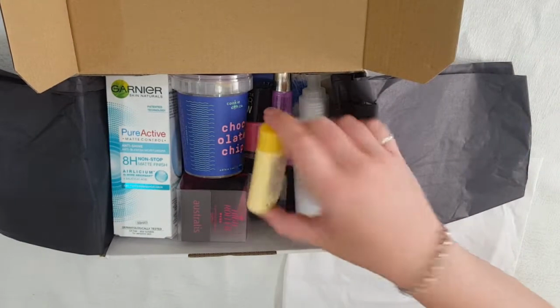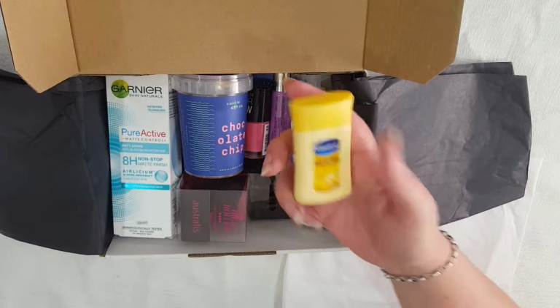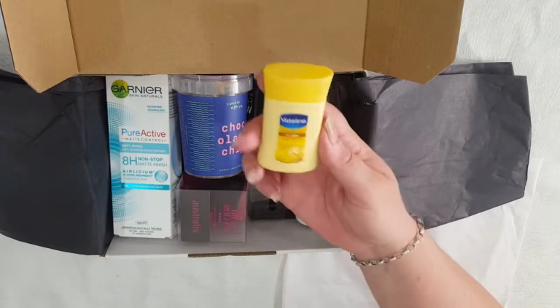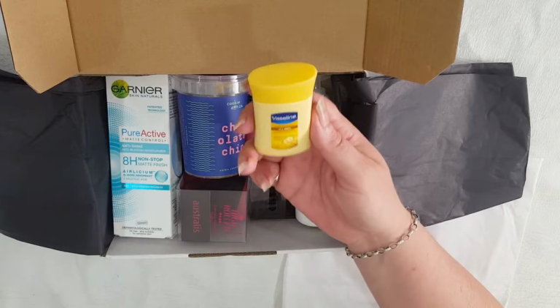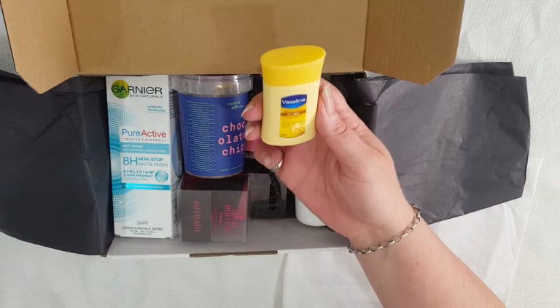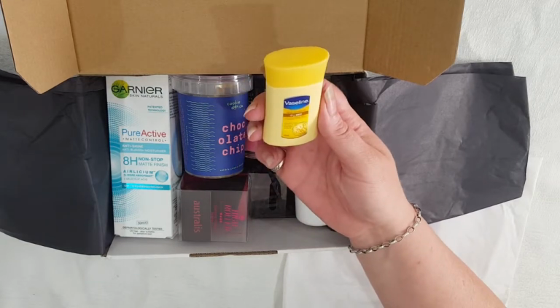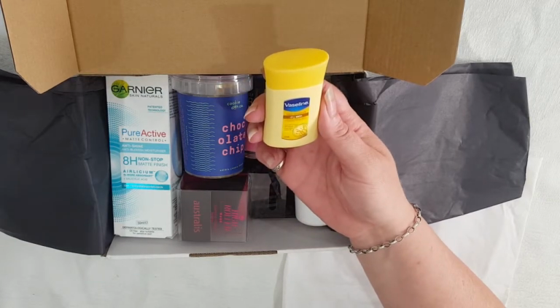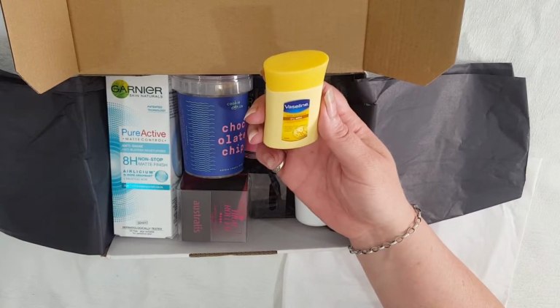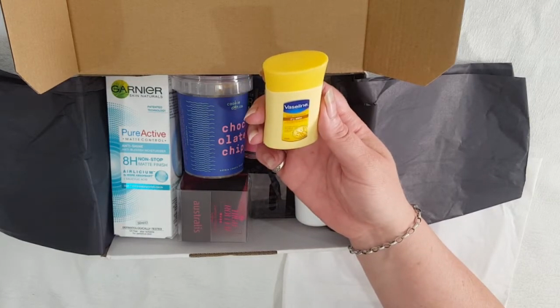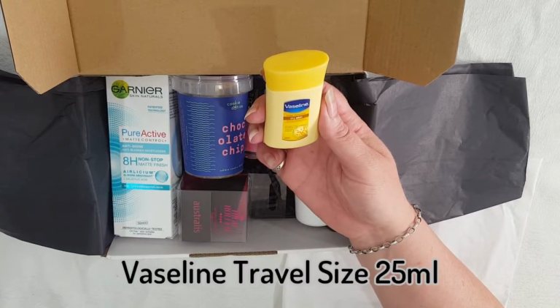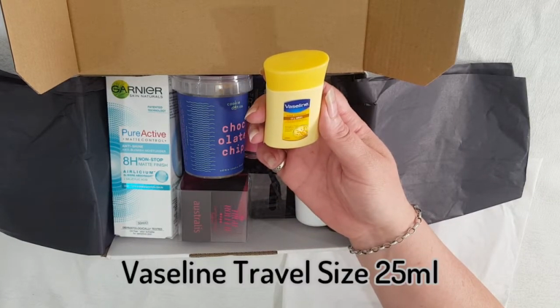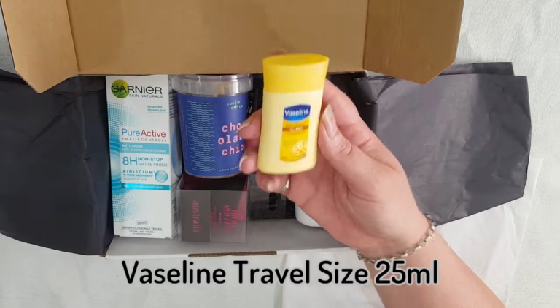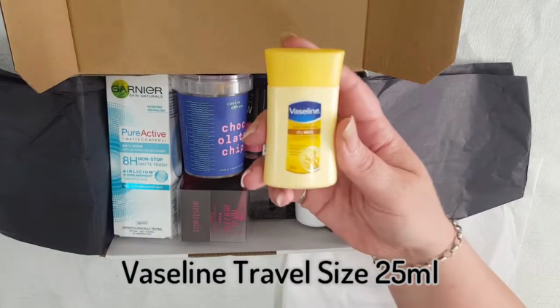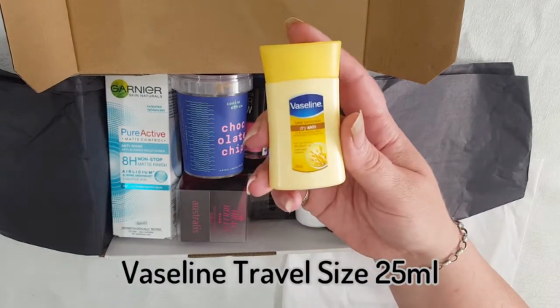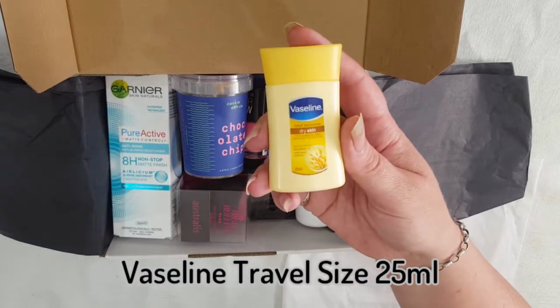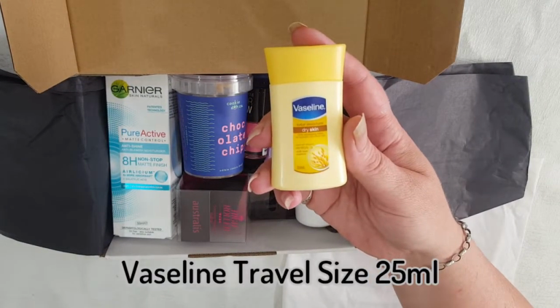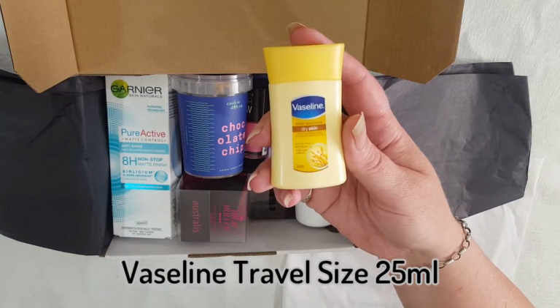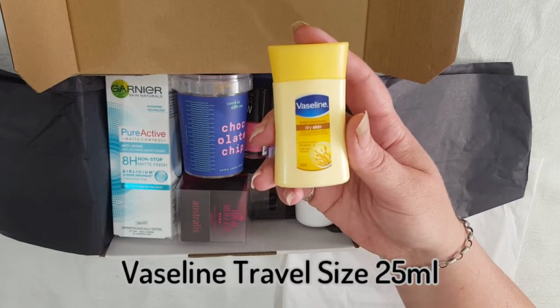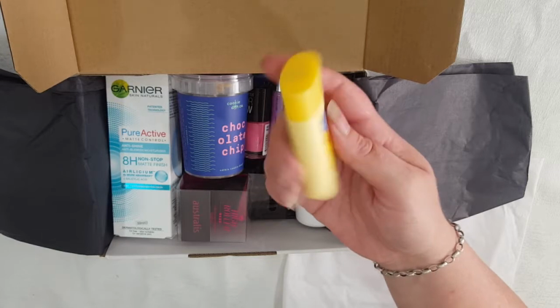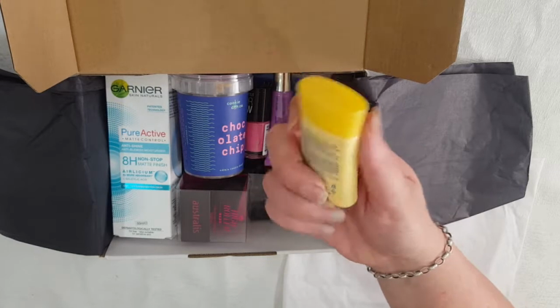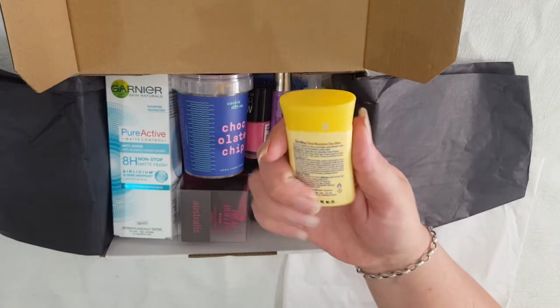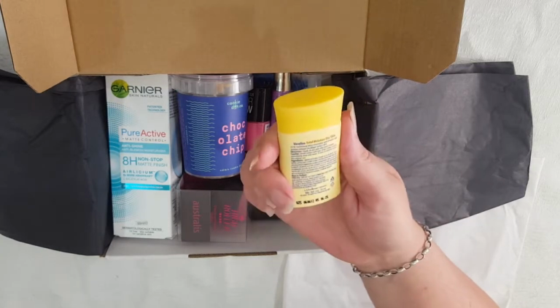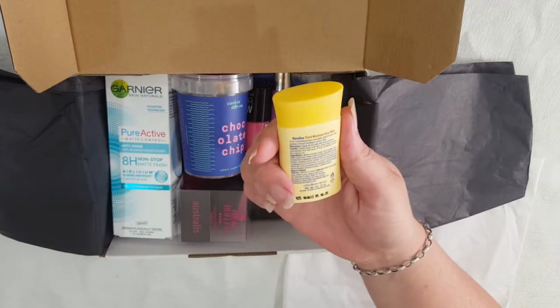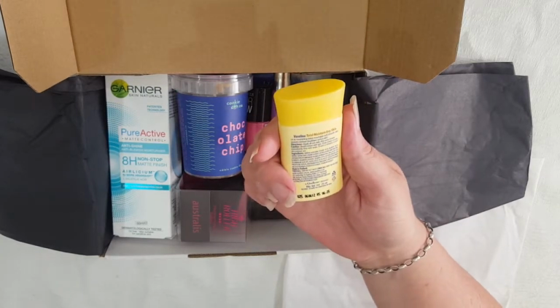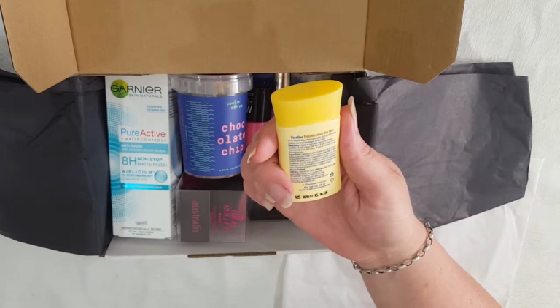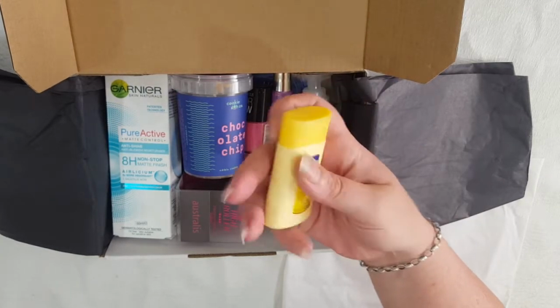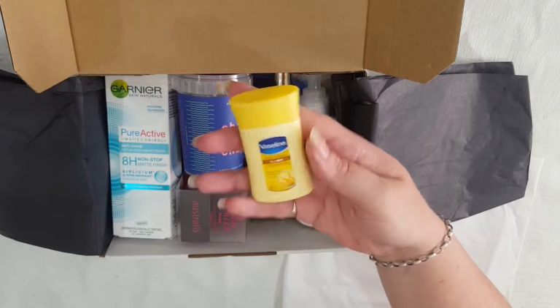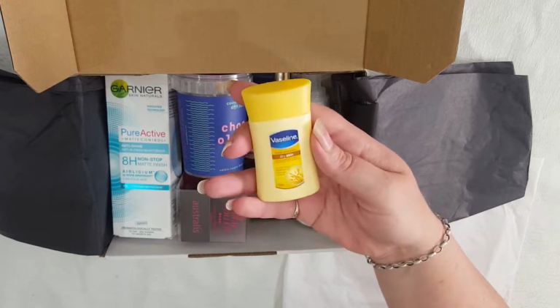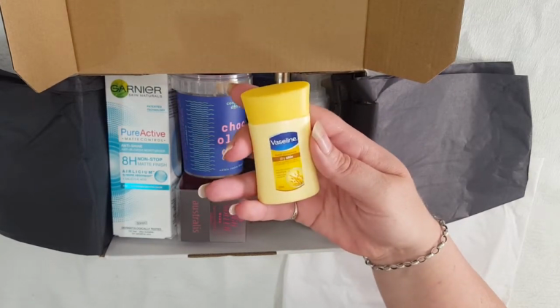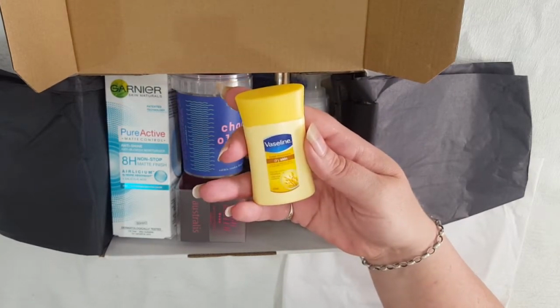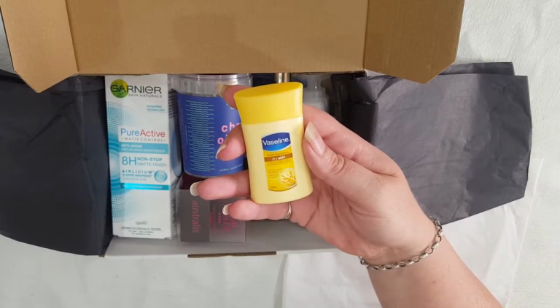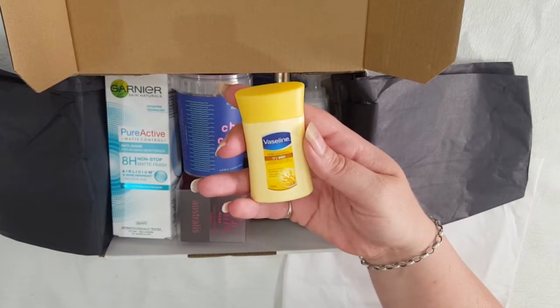First item we have is the Vaseline Total Moisture Dry Skin. It's just a really small sample bottle but I use this moisturiser myself and it's amazing.